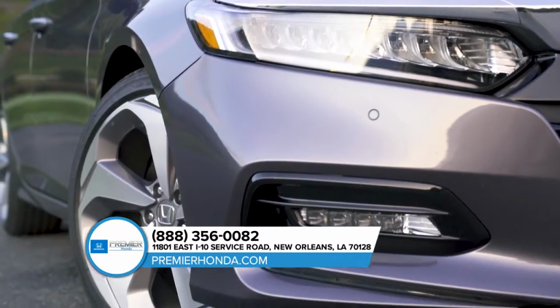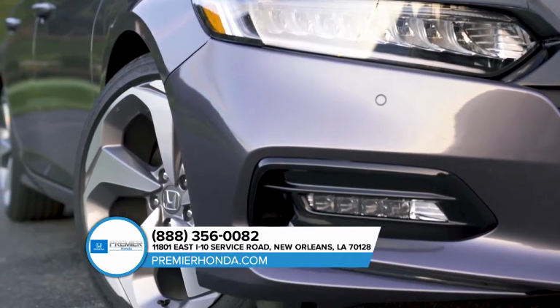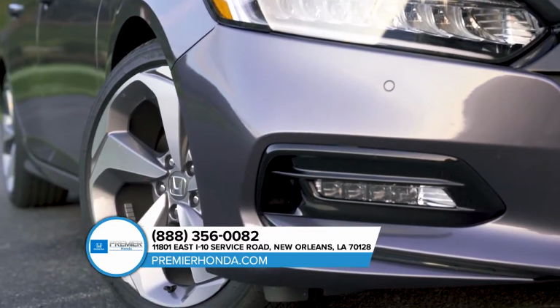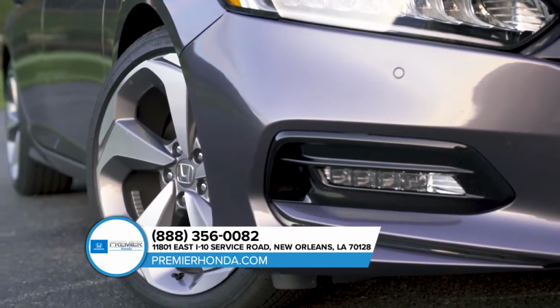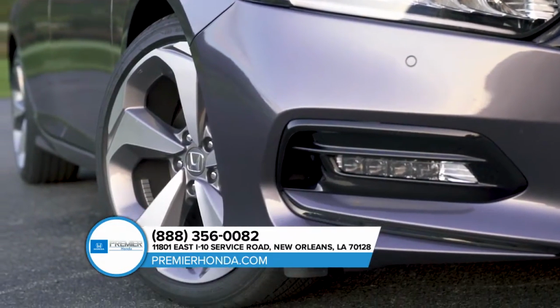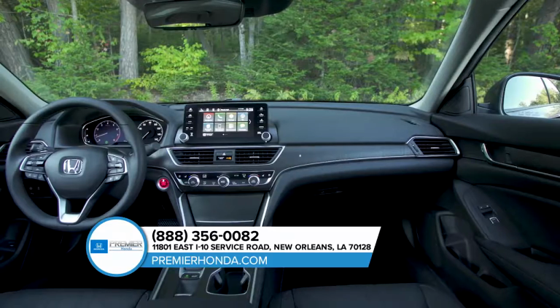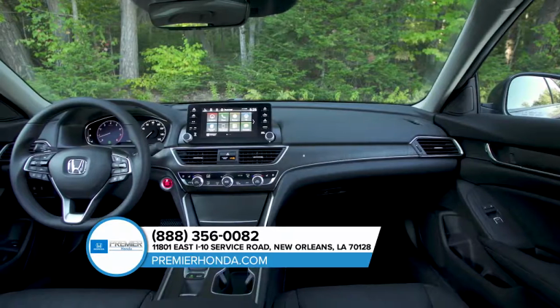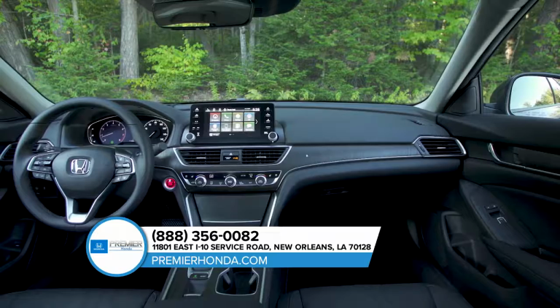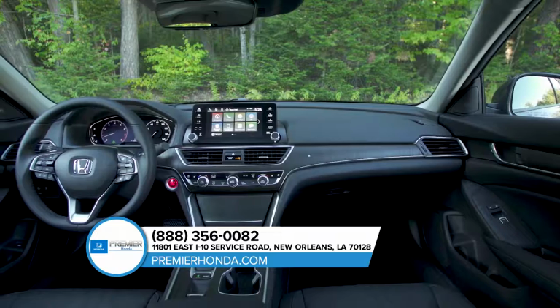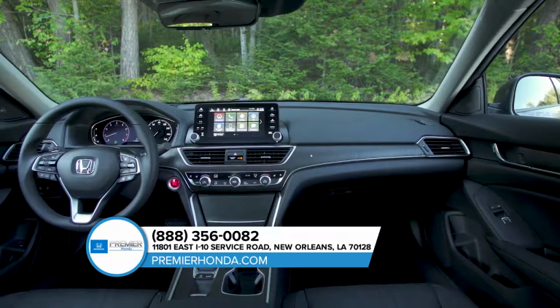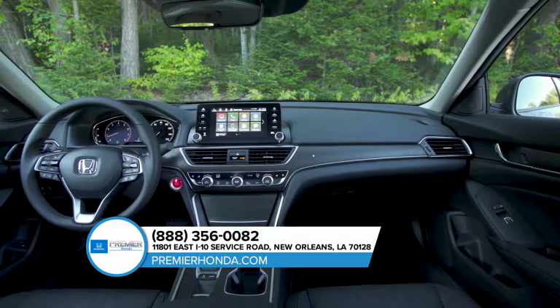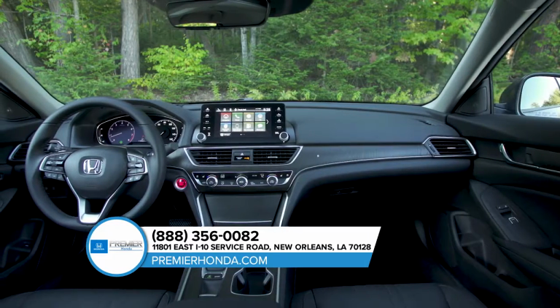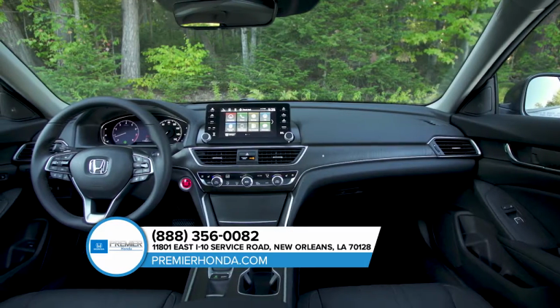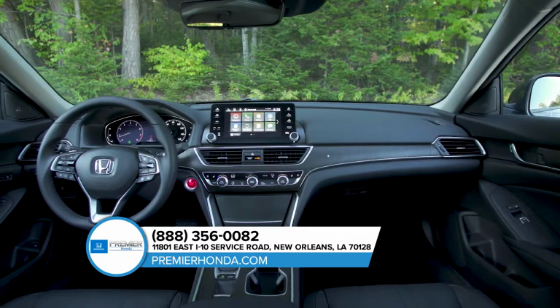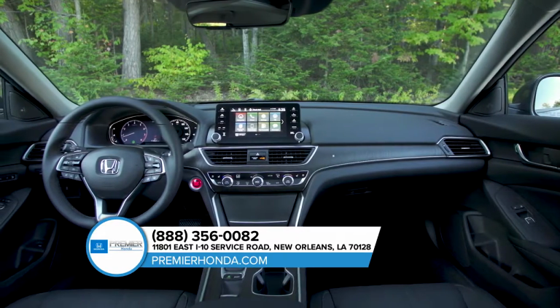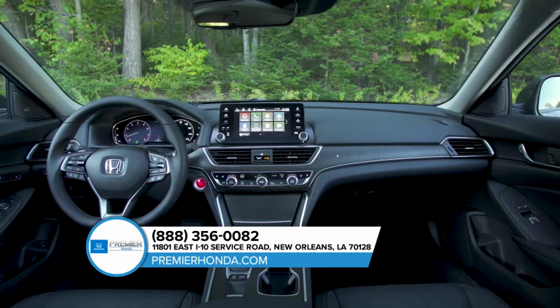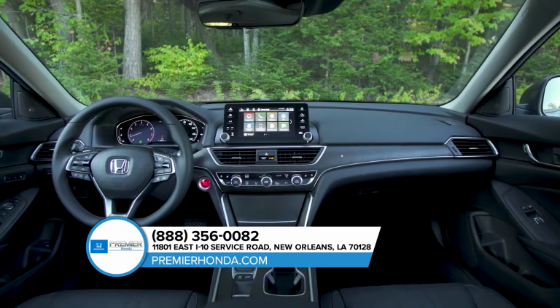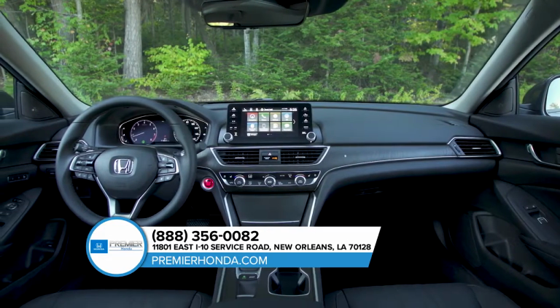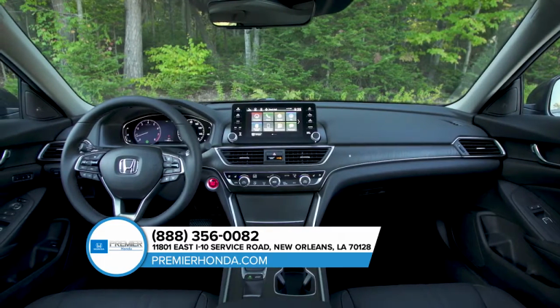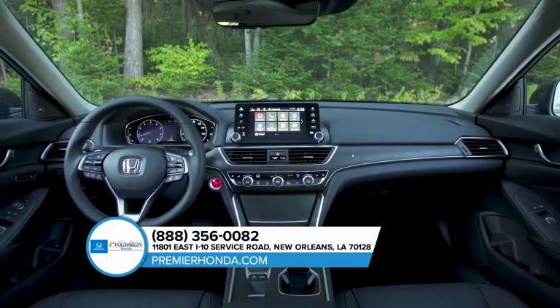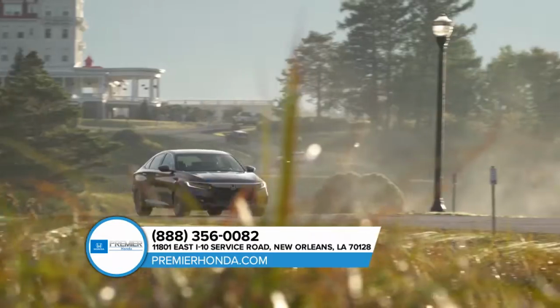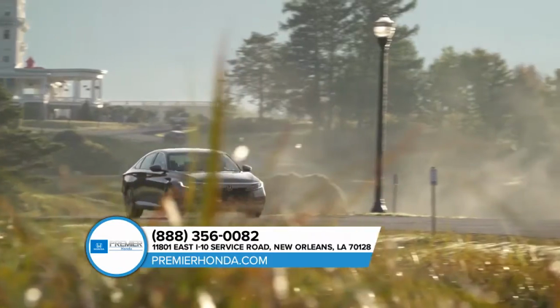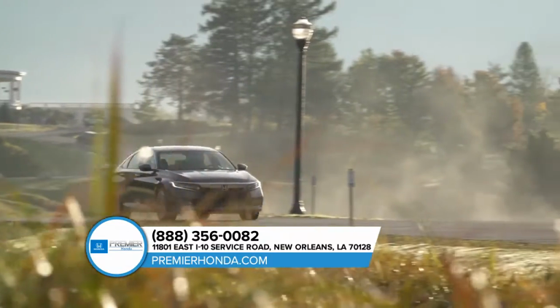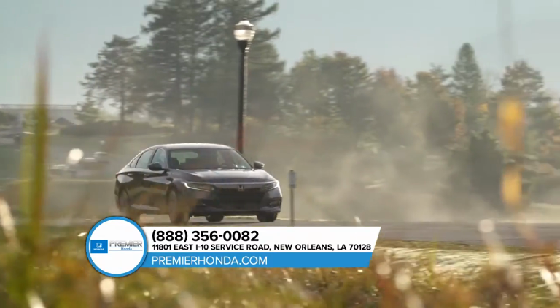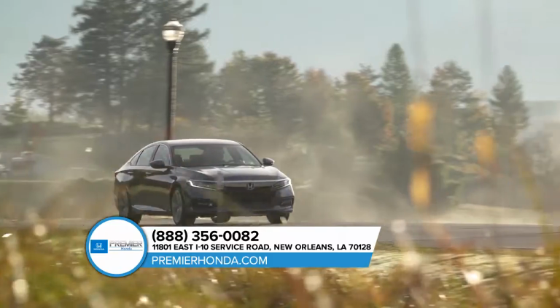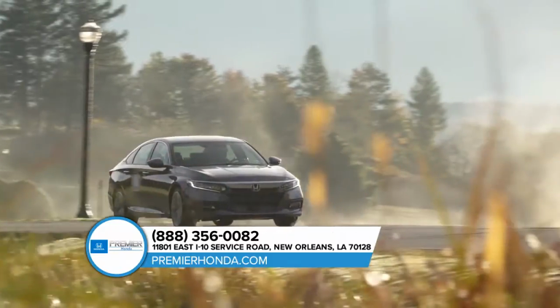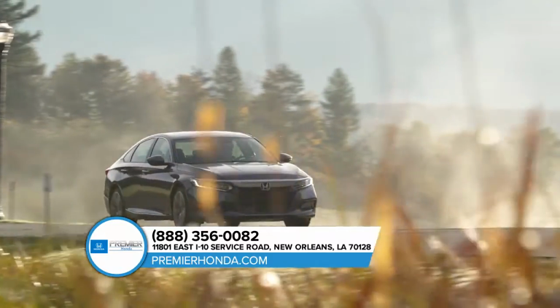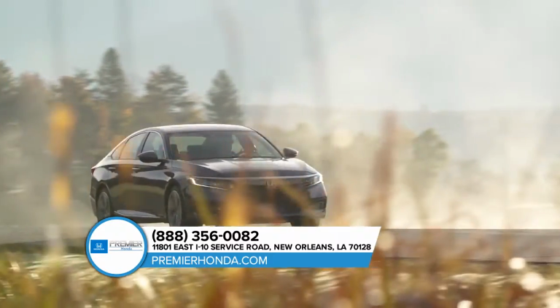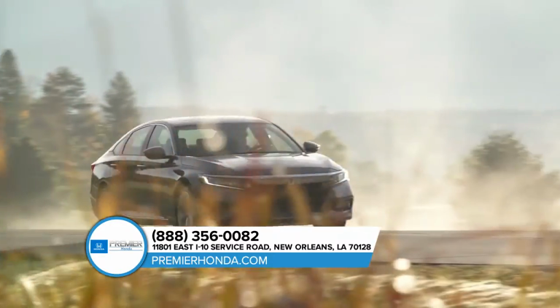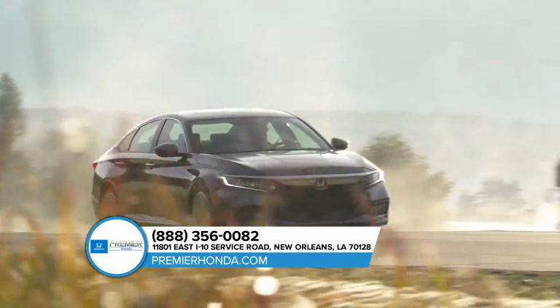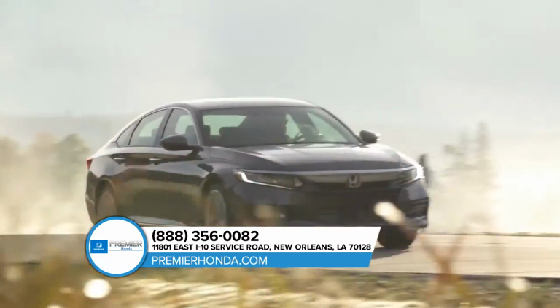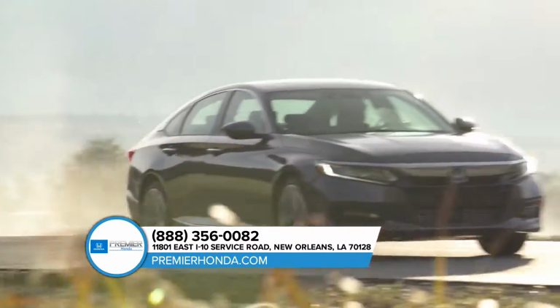The Accord delivers style and space for driver and passenger alike with an impressive amount of rear headroom and legroom. Stop by our dealership and get behind the wheel of the Honda Accord.